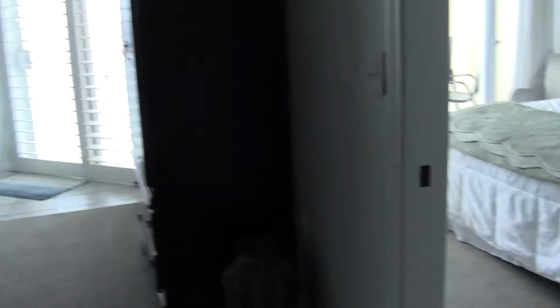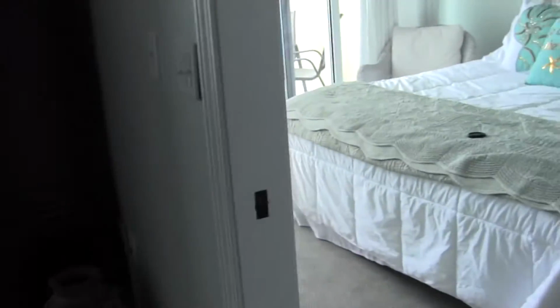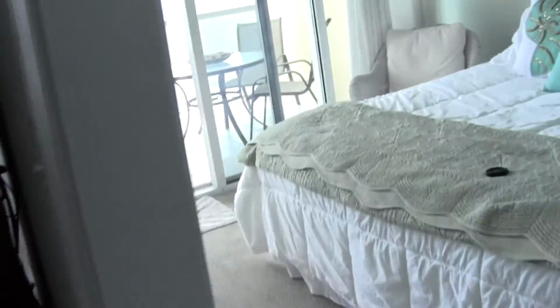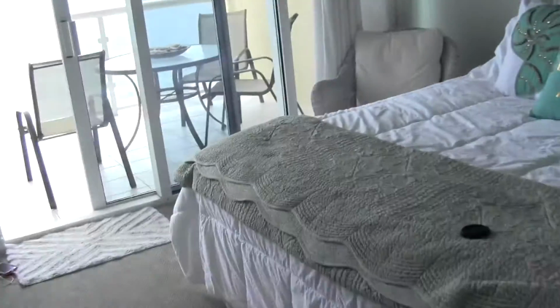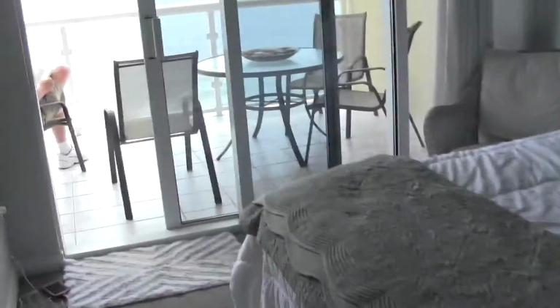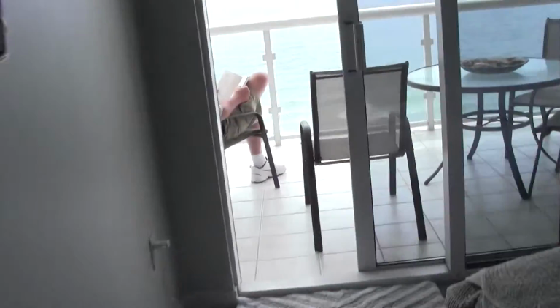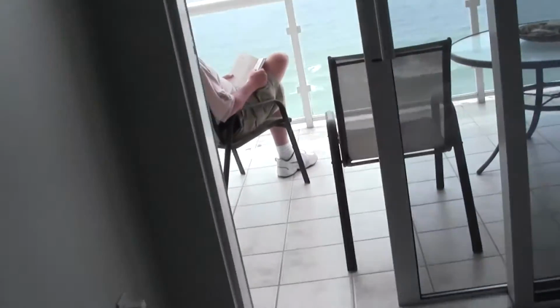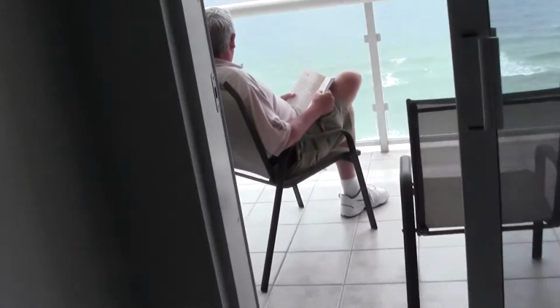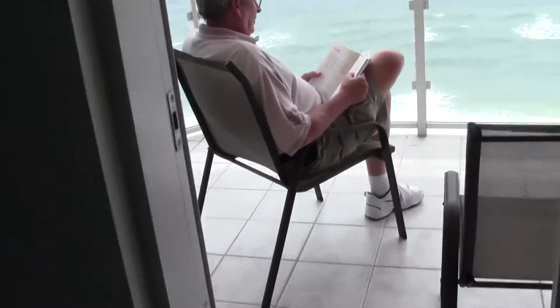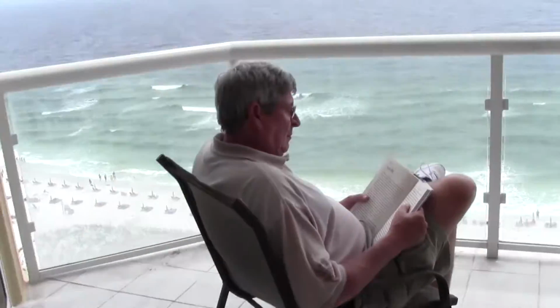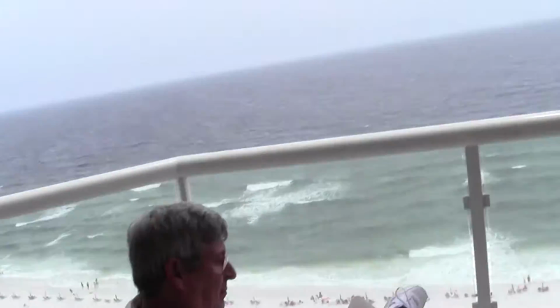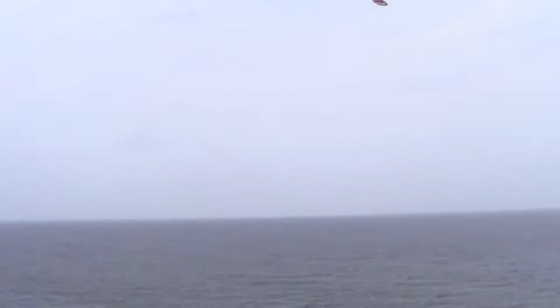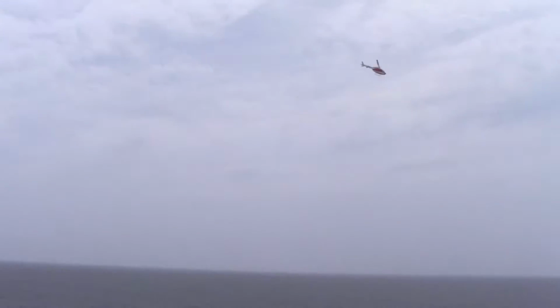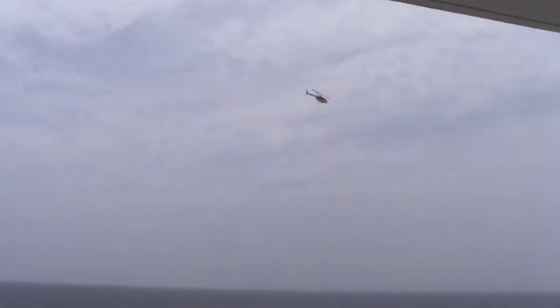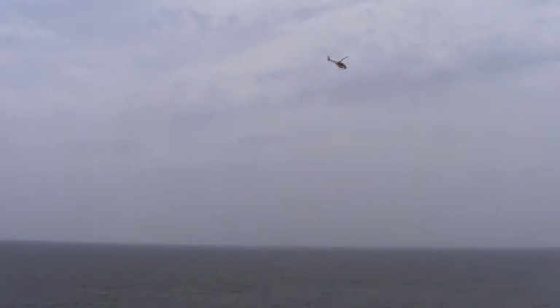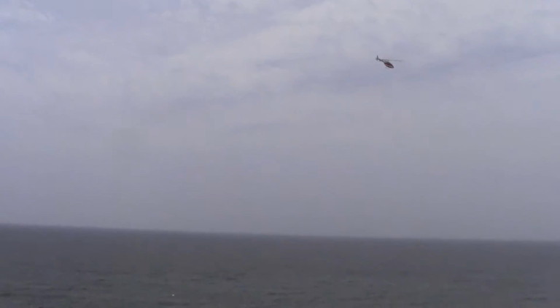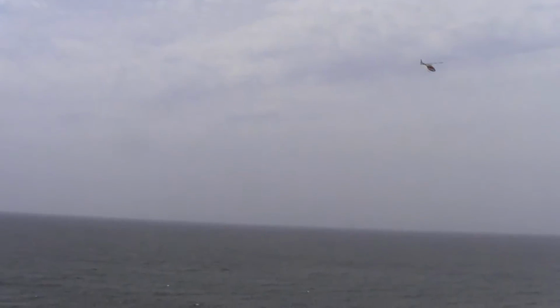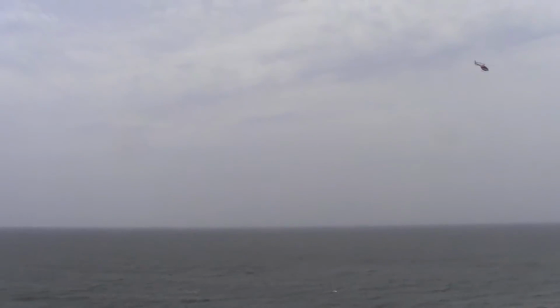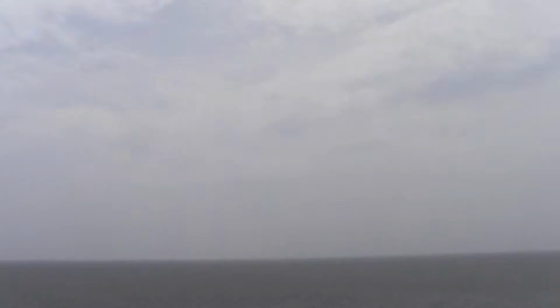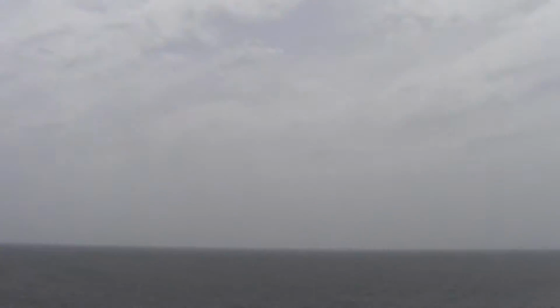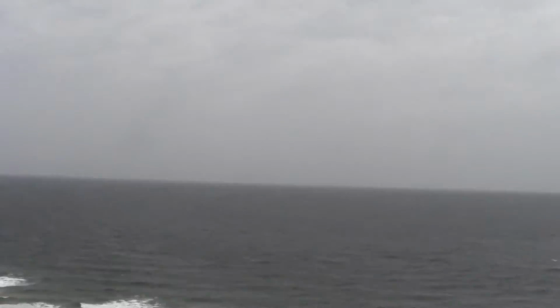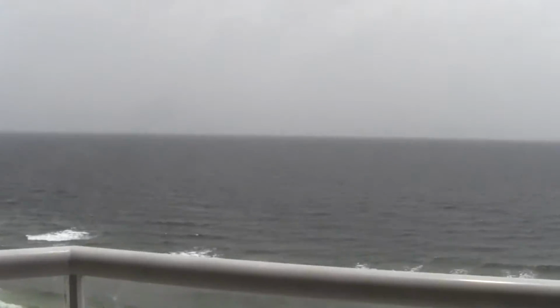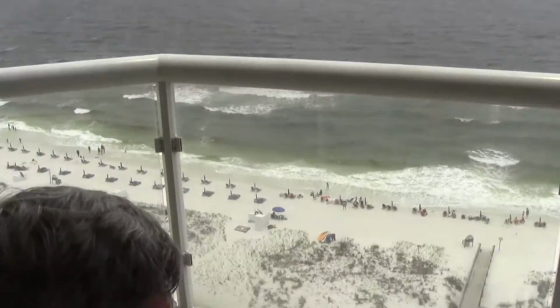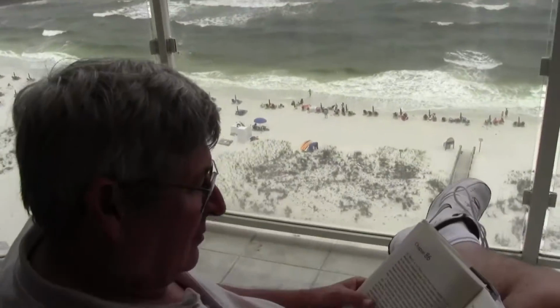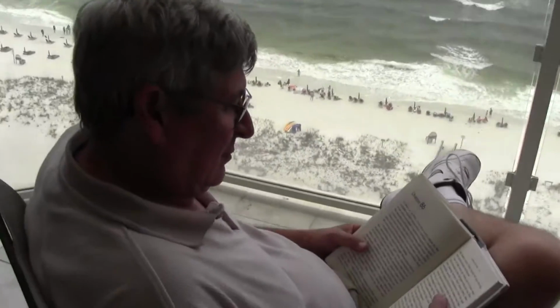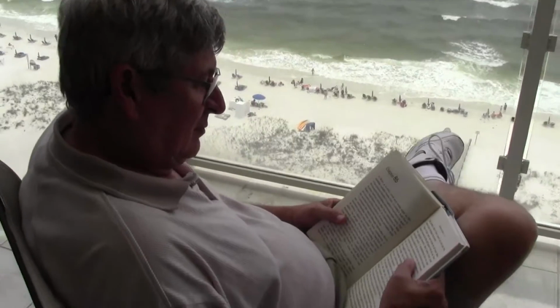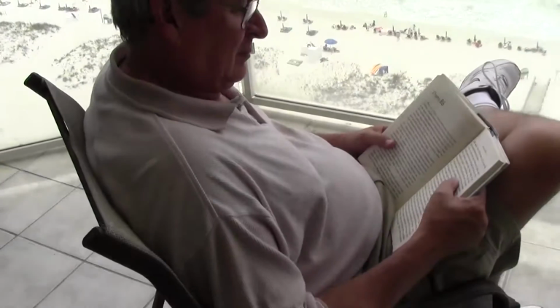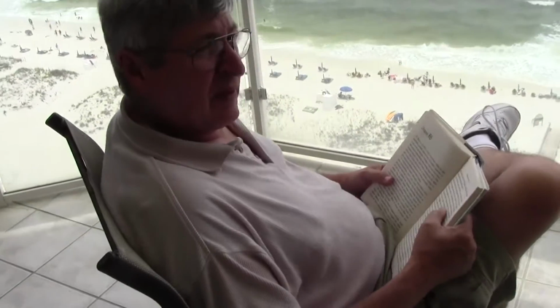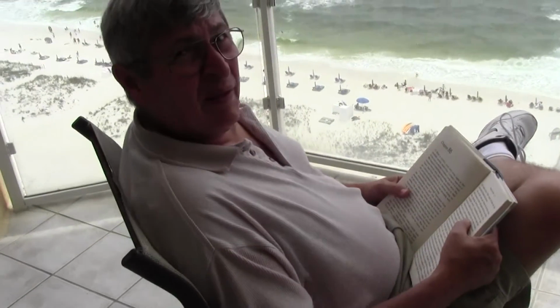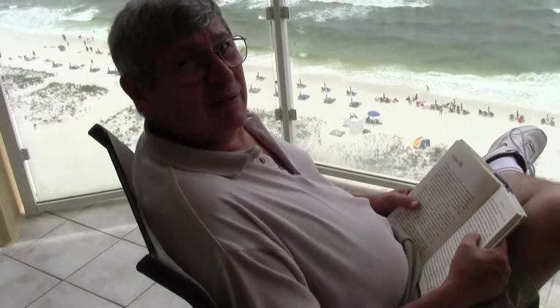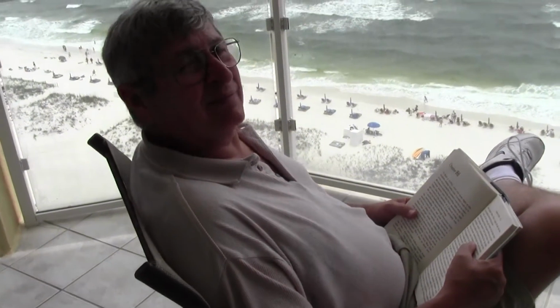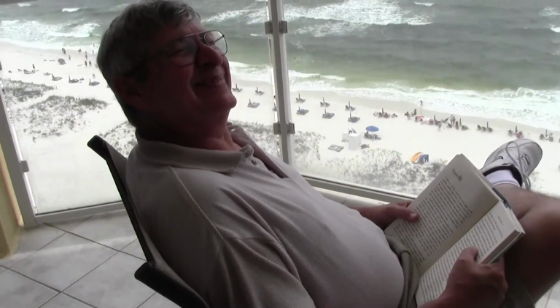Let's go outside and see what it is. Jerry's already on Florida time, reading his book.